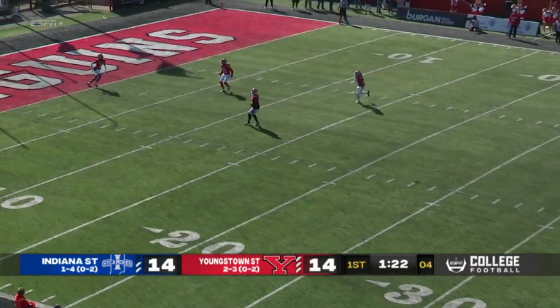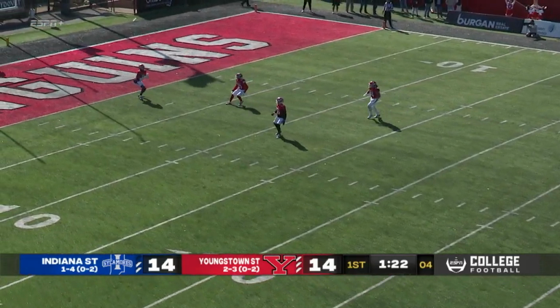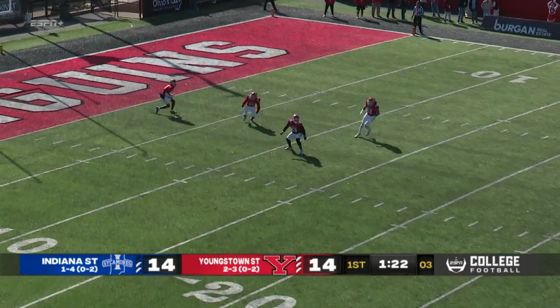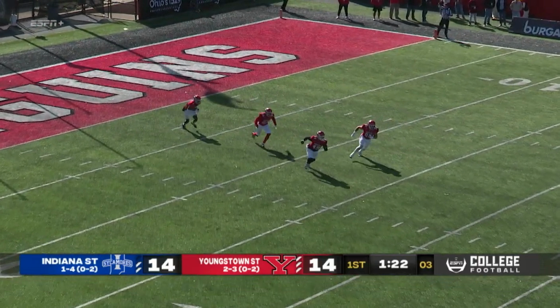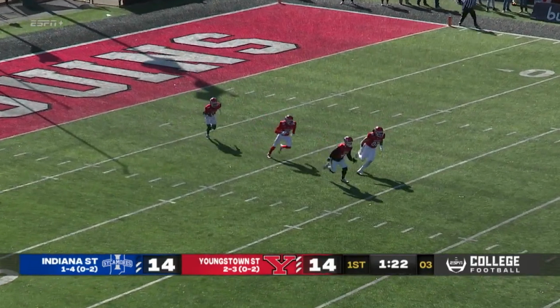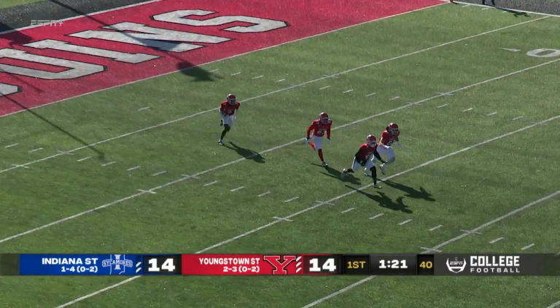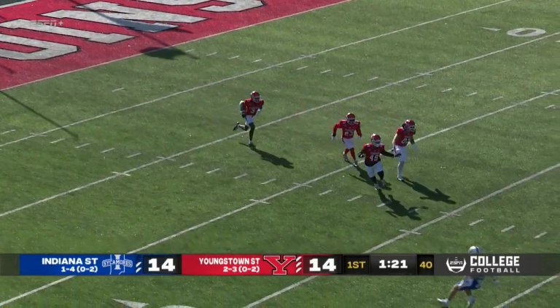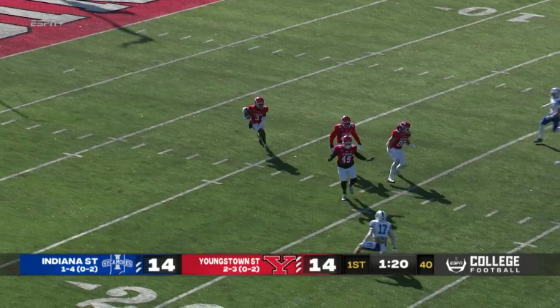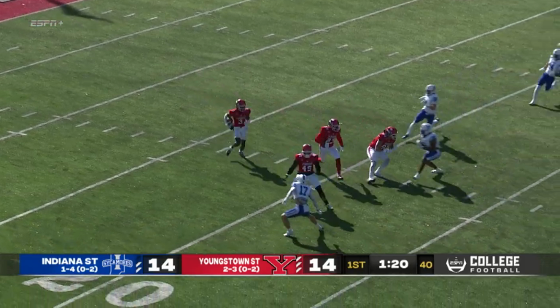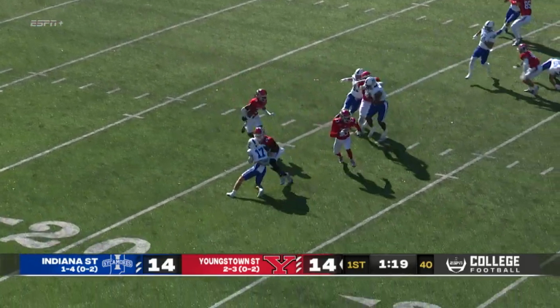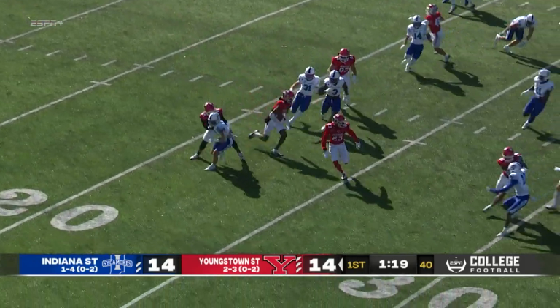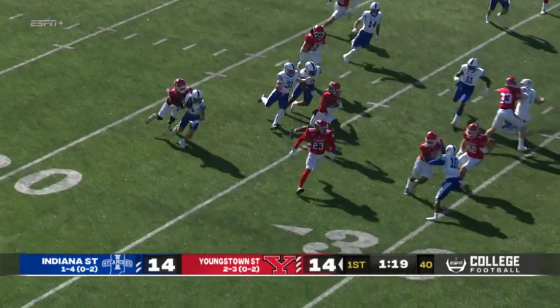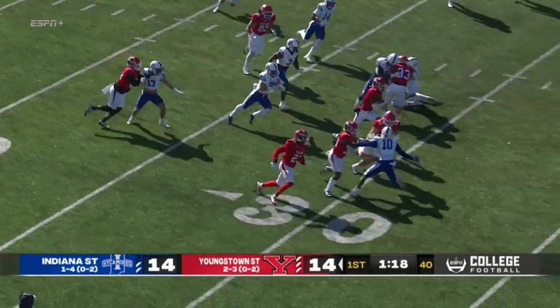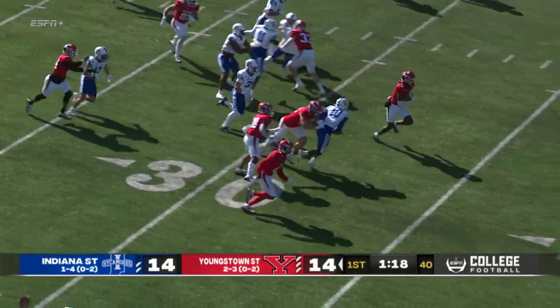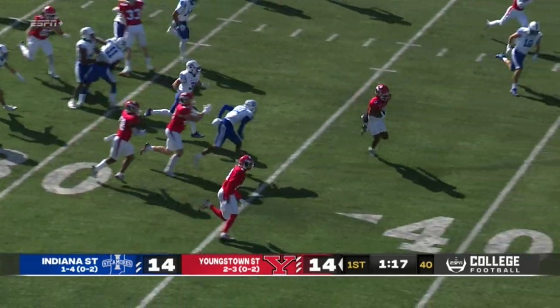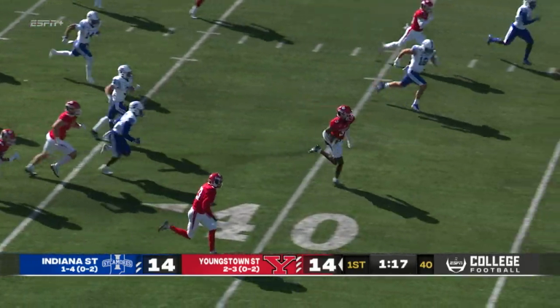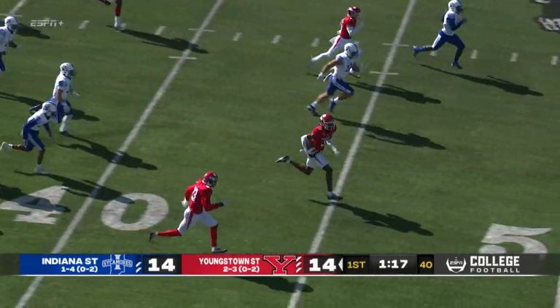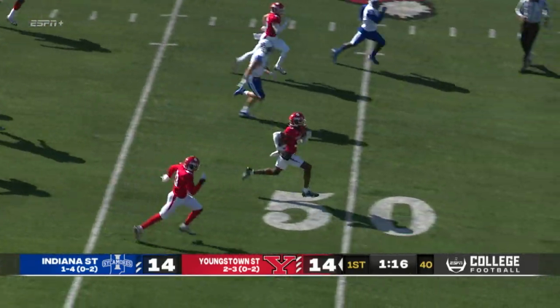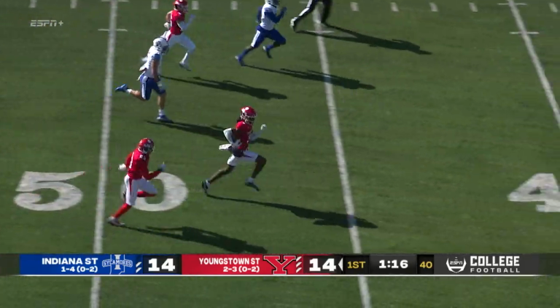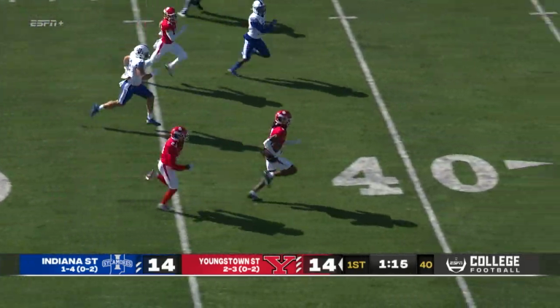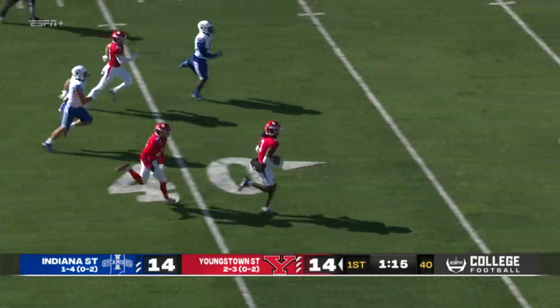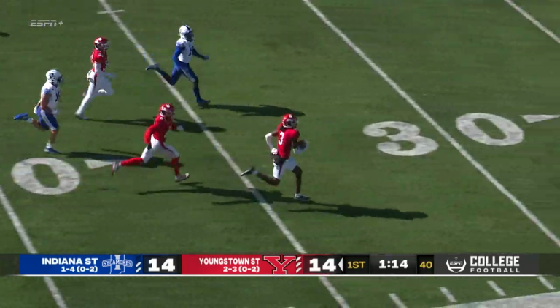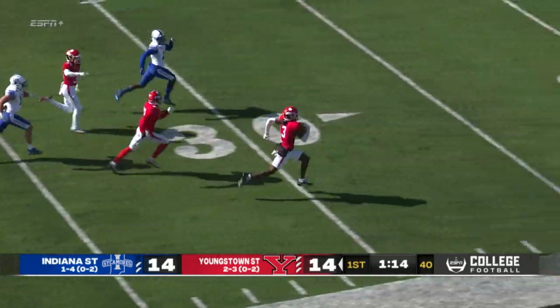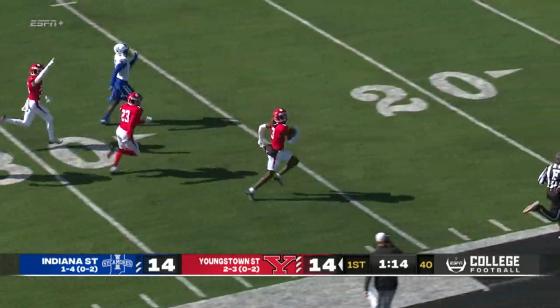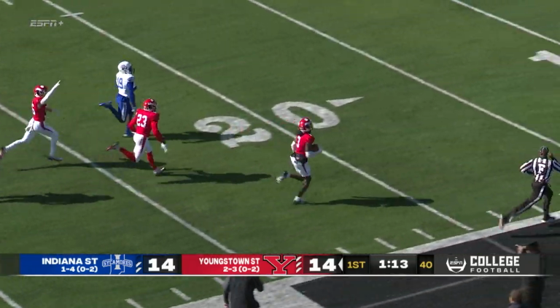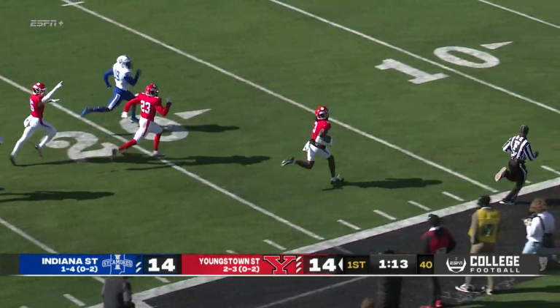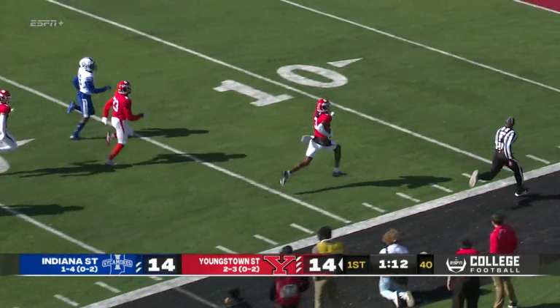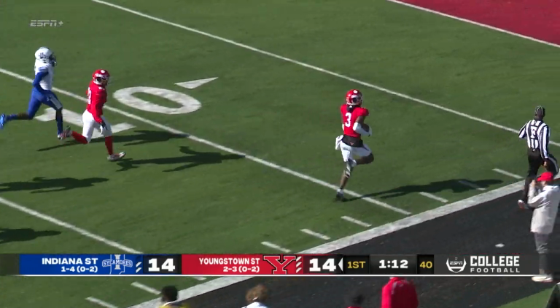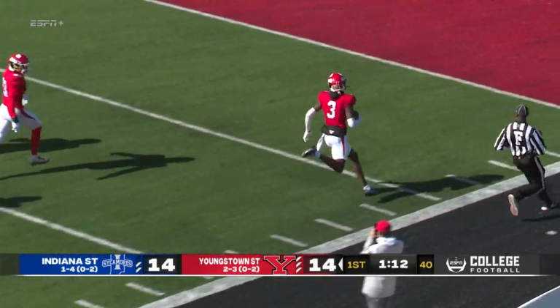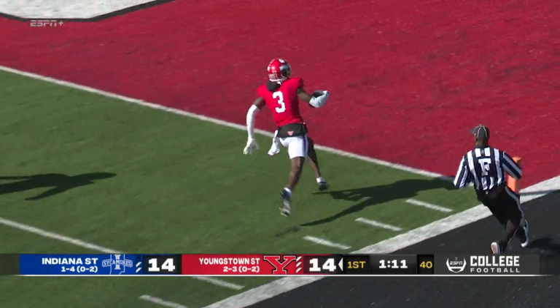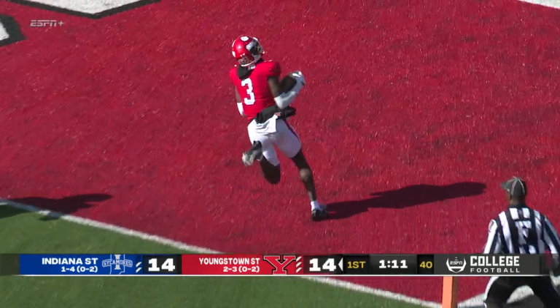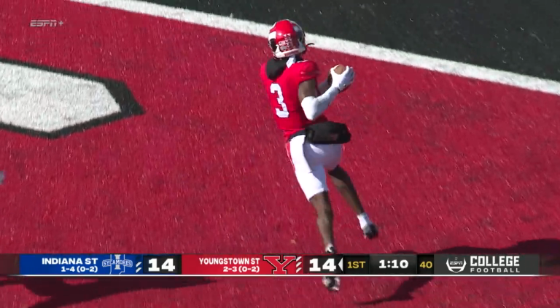Kick's going to be short this time, and it's fielded by Latrell Fordham. Oh, big lane to run. Fordham with a lane. Latrell Fordham's in the open field. He's at the 40. Can the Sycamores catch him? They won't. All the way to the end zone, touchdown.